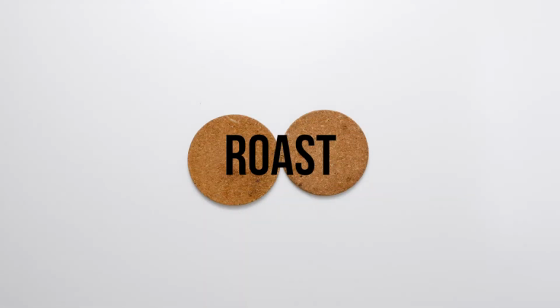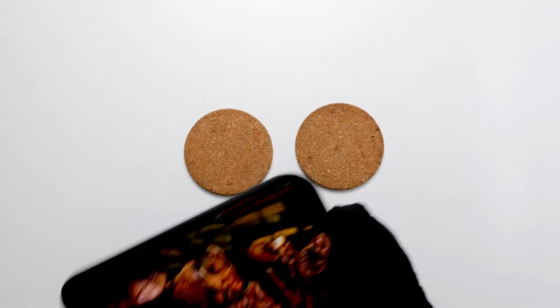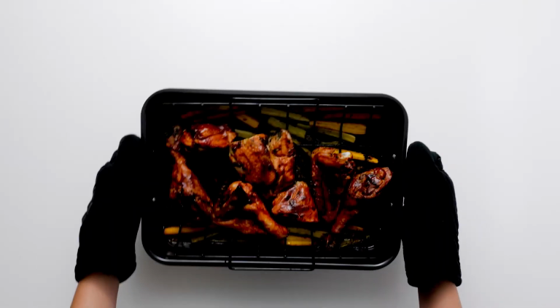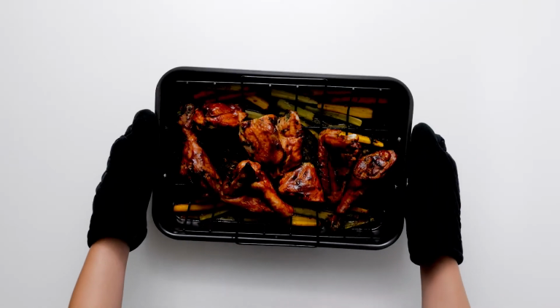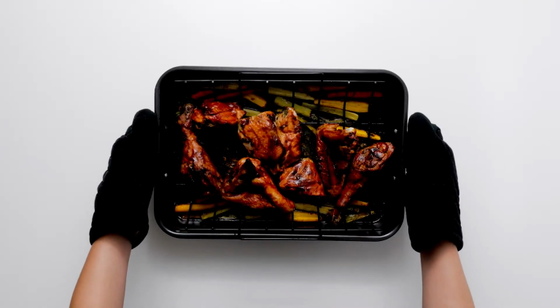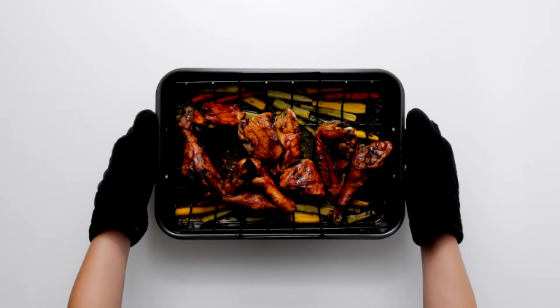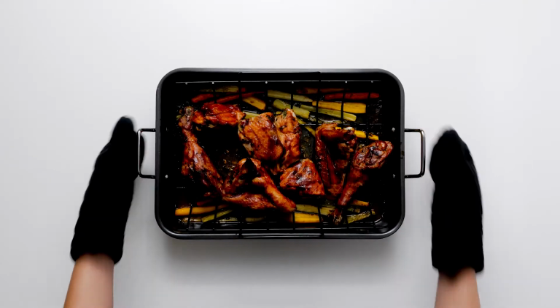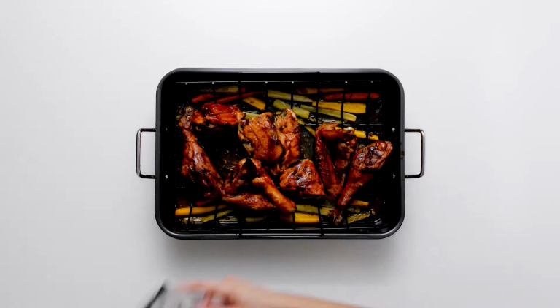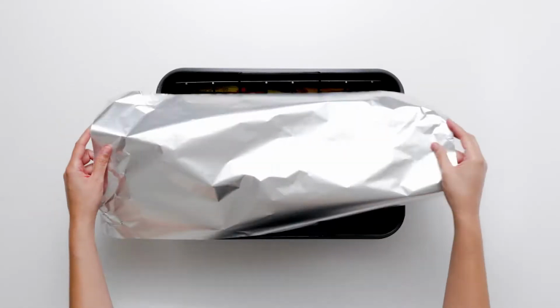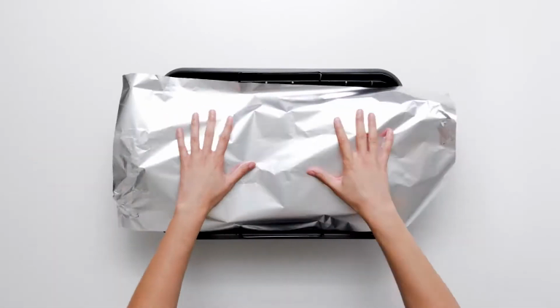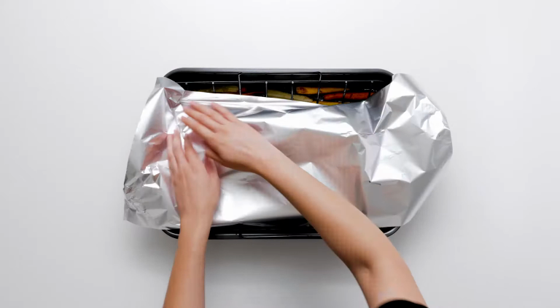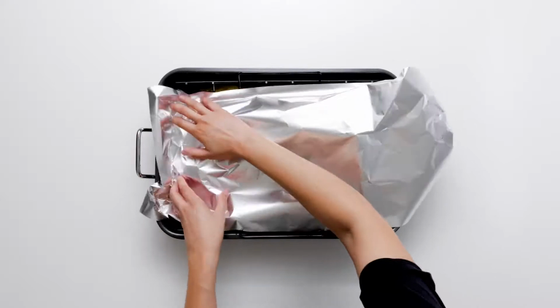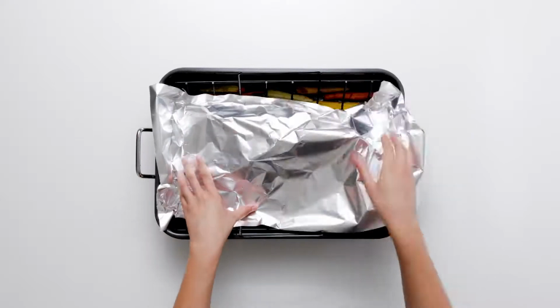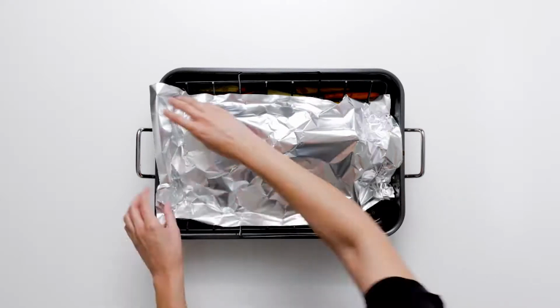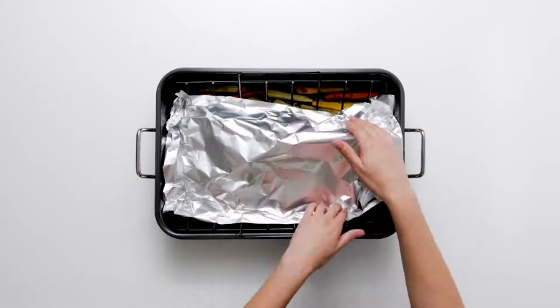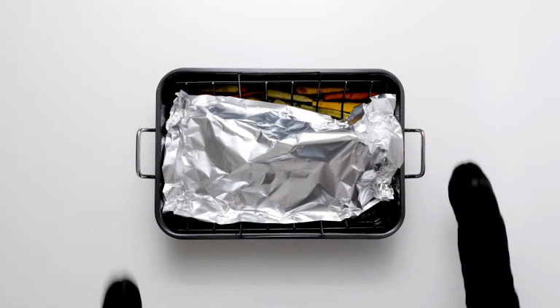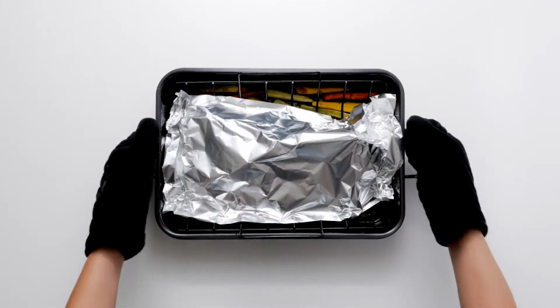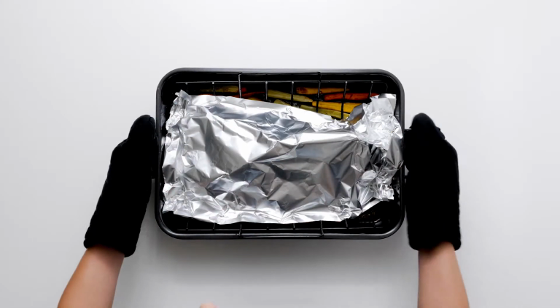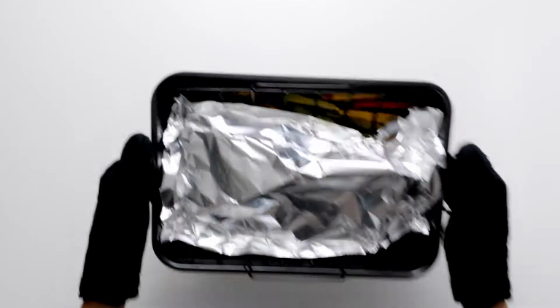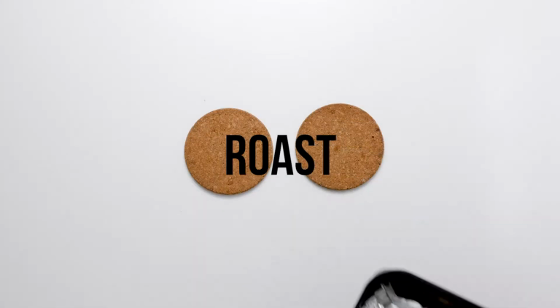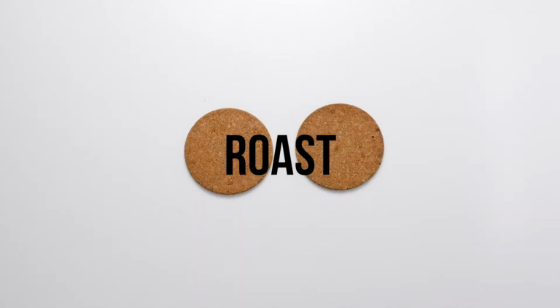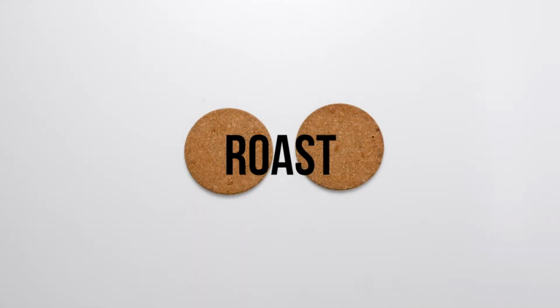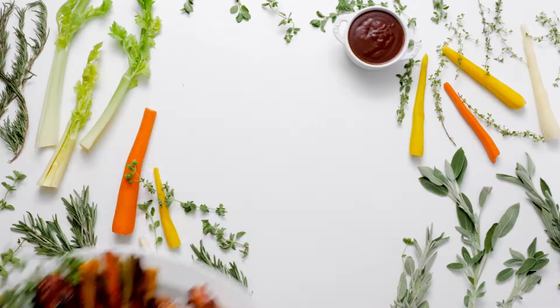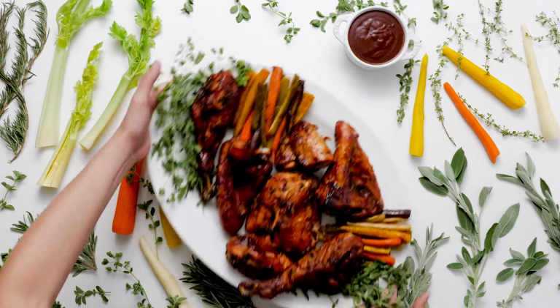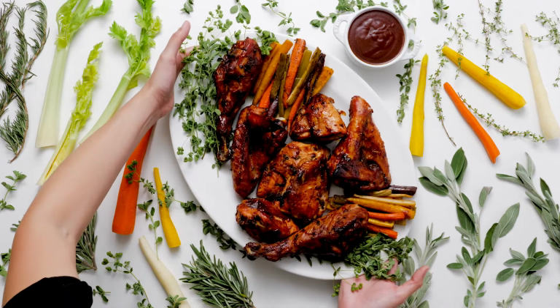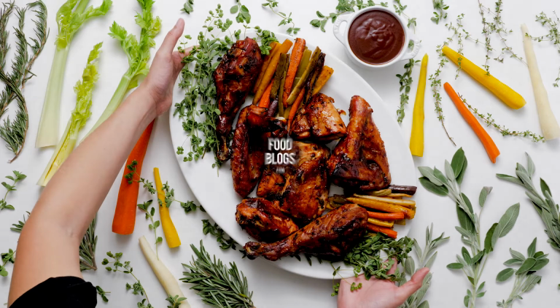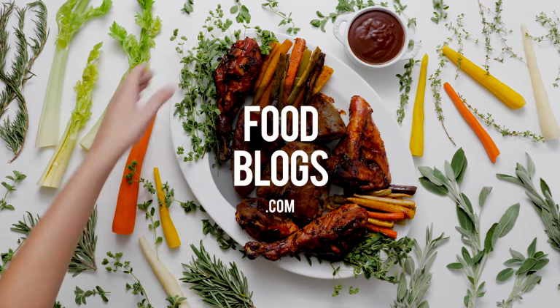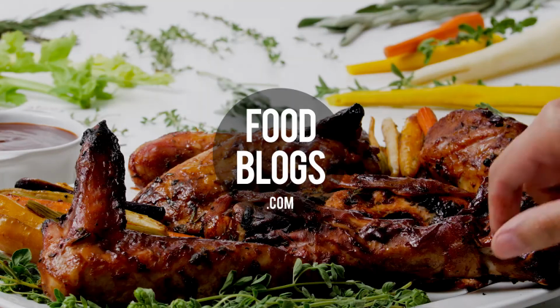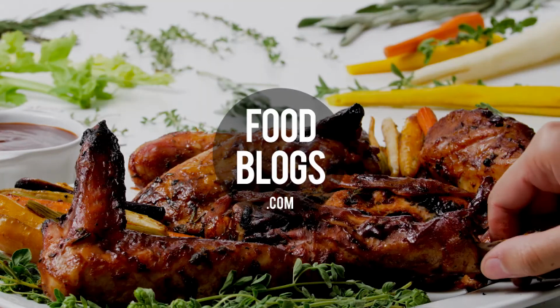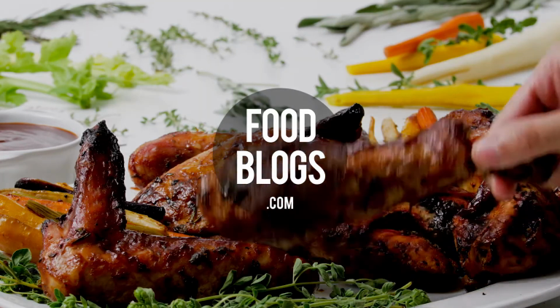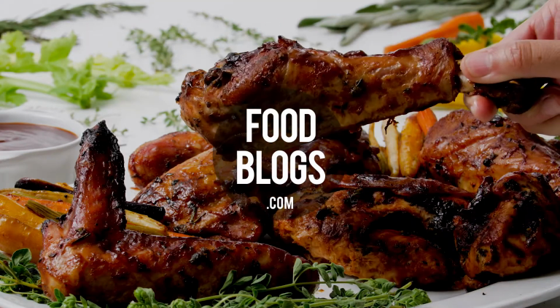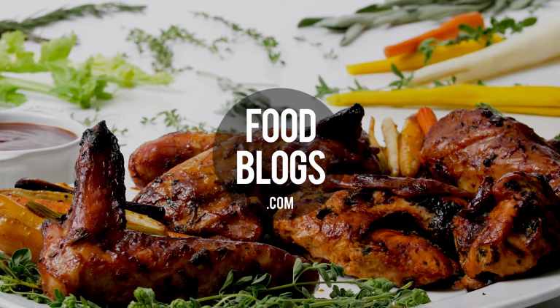At the halfway point of roasting, loosely cover the roasting pan with aluminum foil to keep the turkey from over-browning.